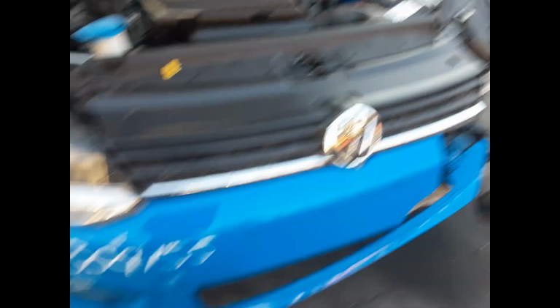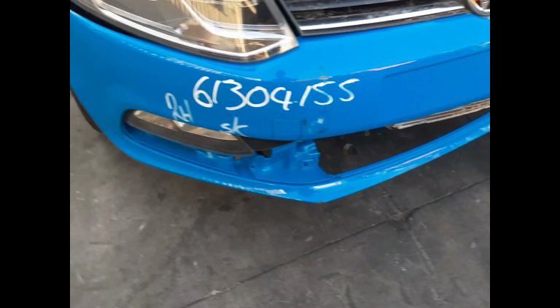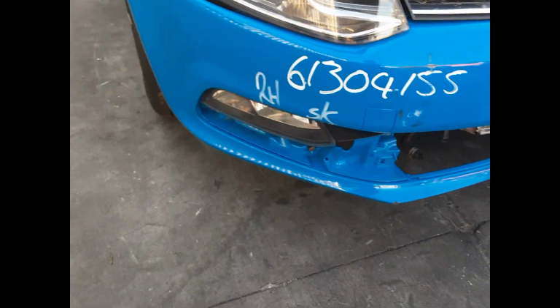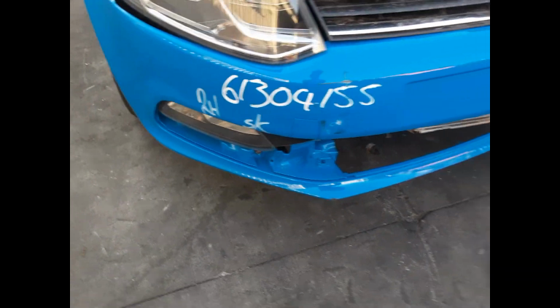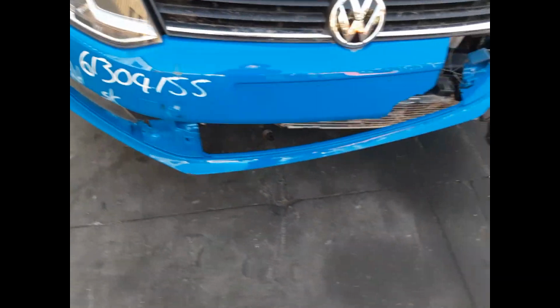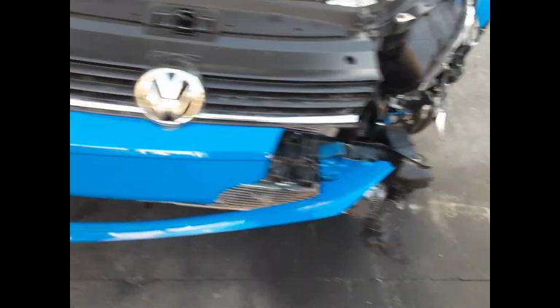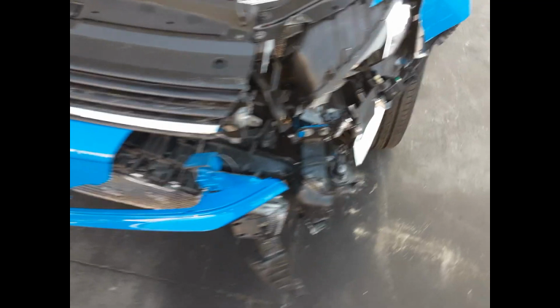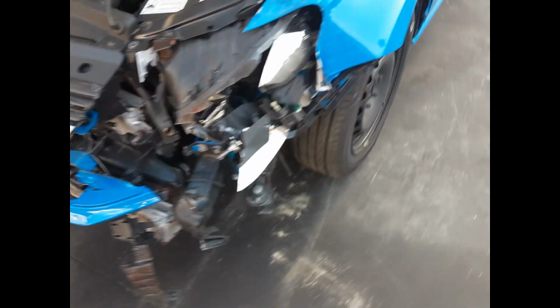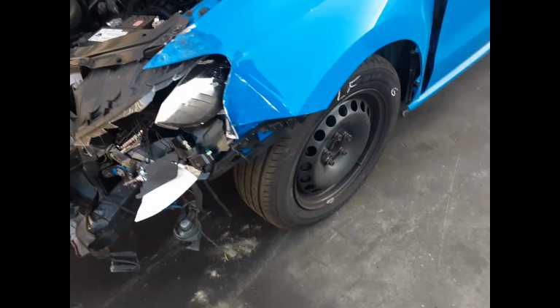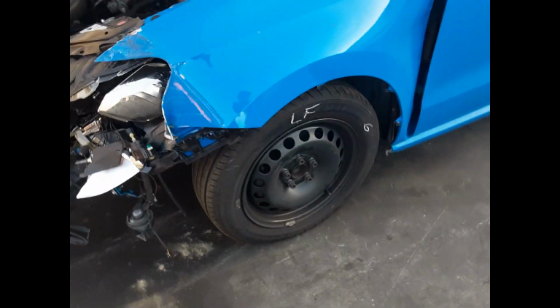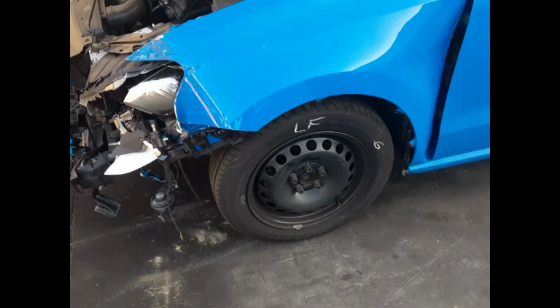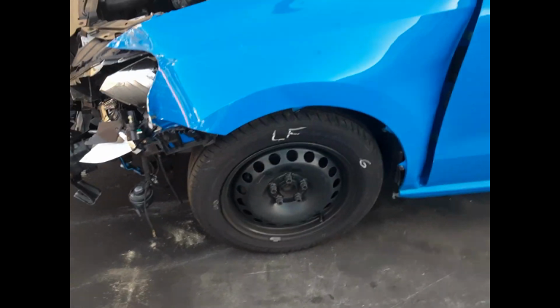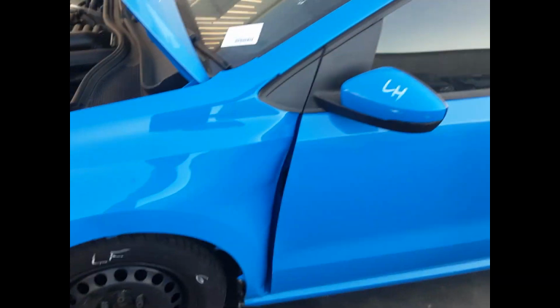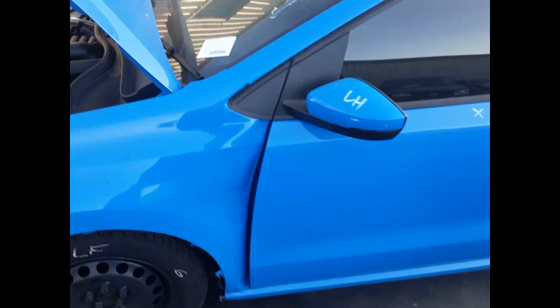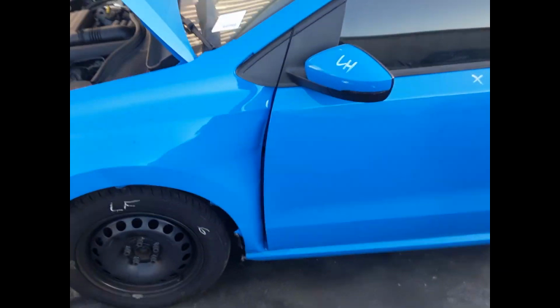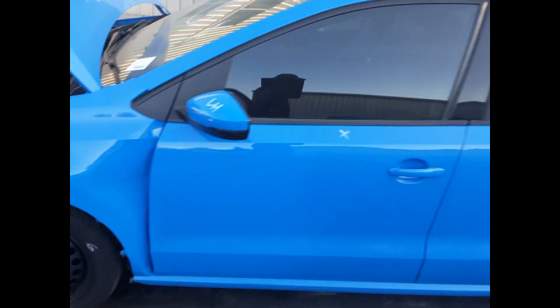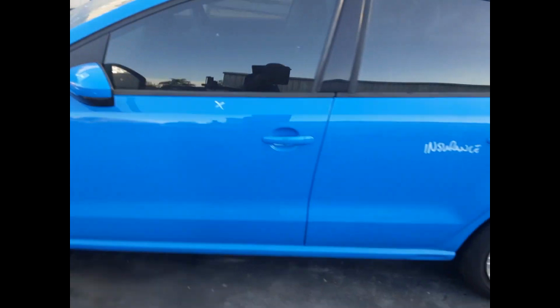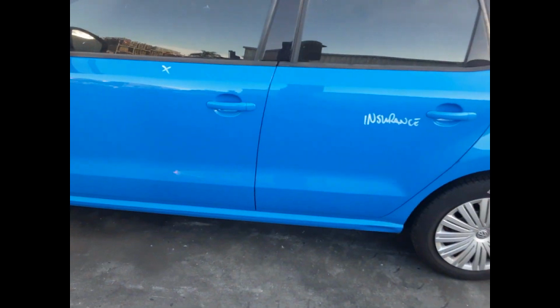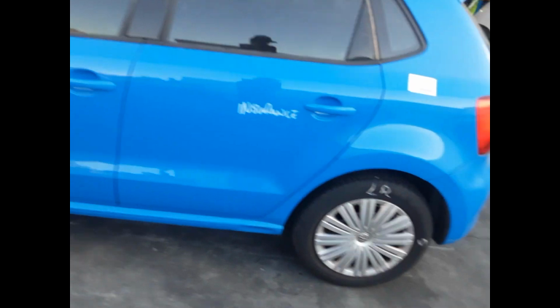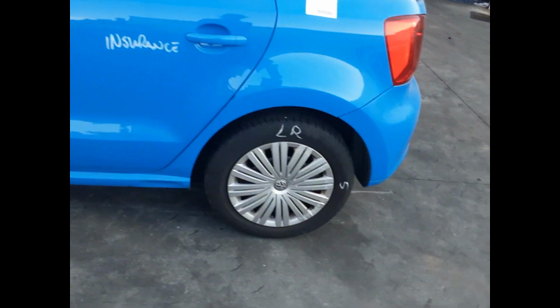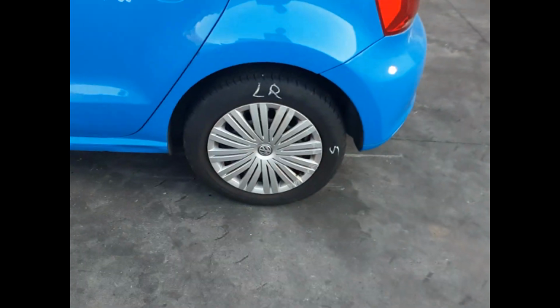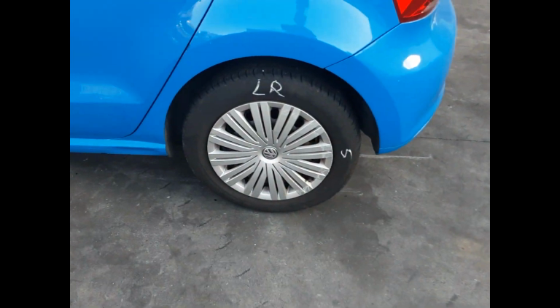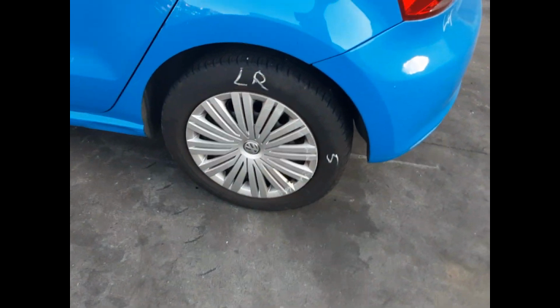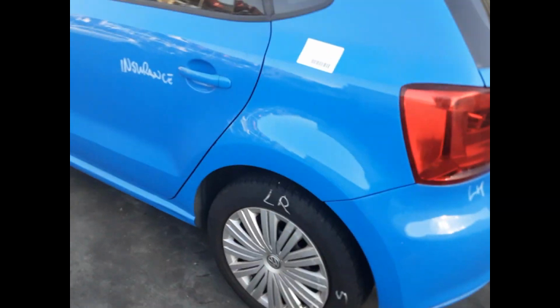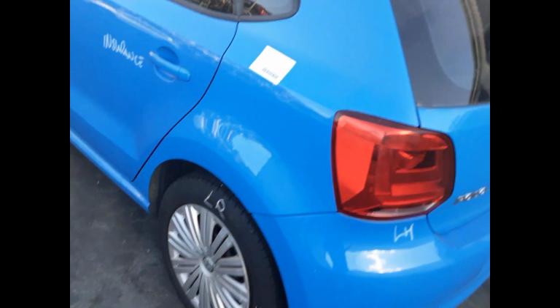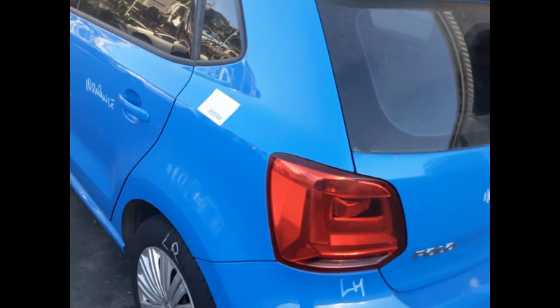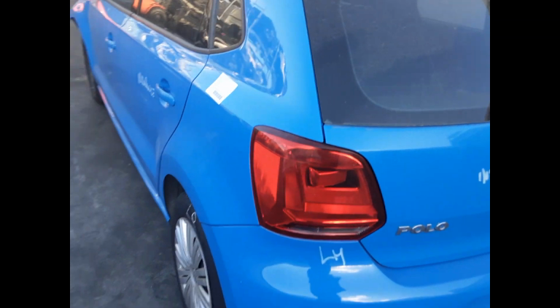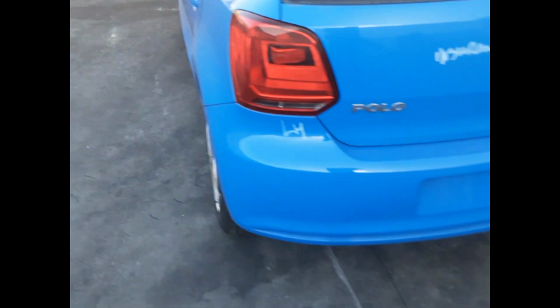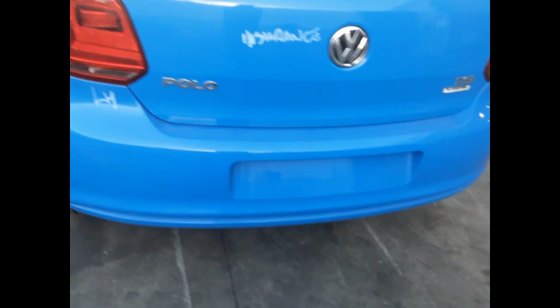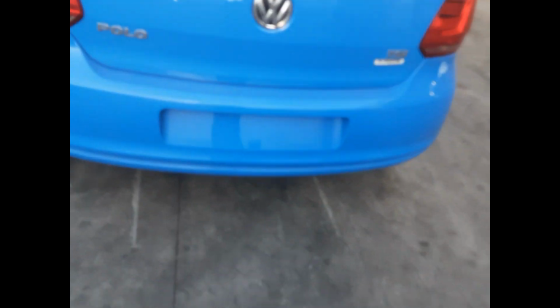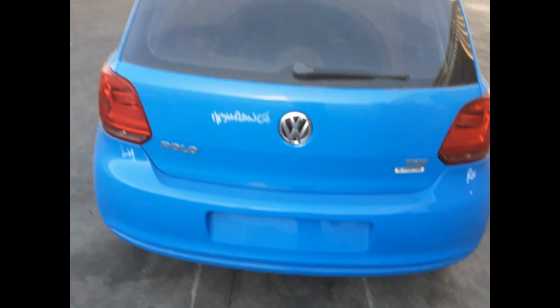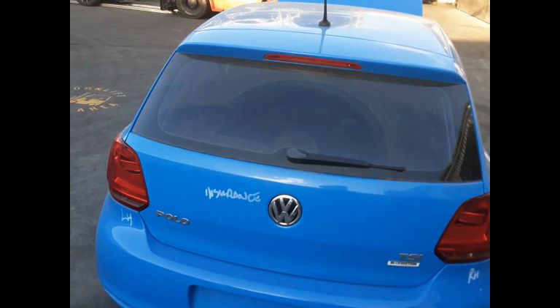We have the right hand fog light, left front 15 inch steel rim with a good tyre, left power door mirror, left rear door has no damage, left rear 15 inch steel rim with a good tyre, left hand taillight, tidy rear bumper cover, tailgate has no damage.